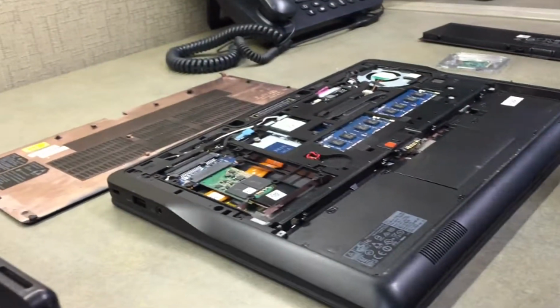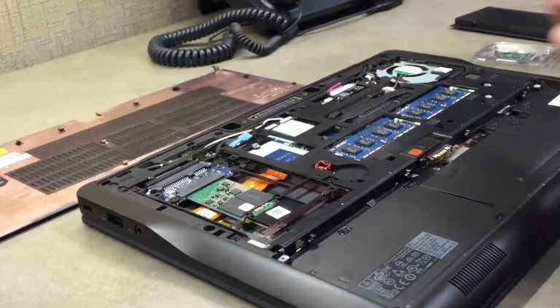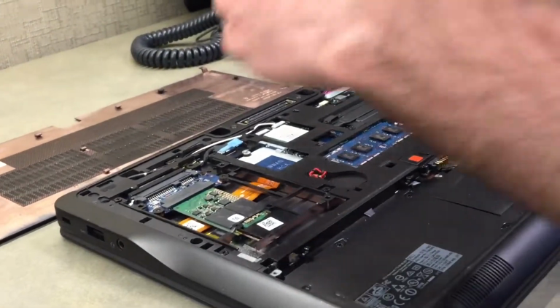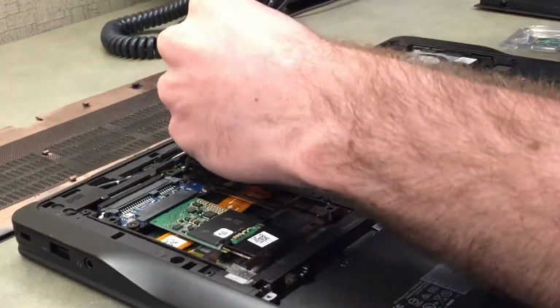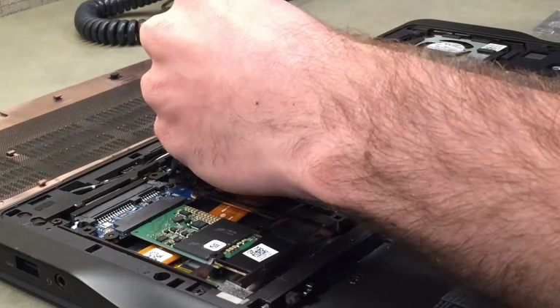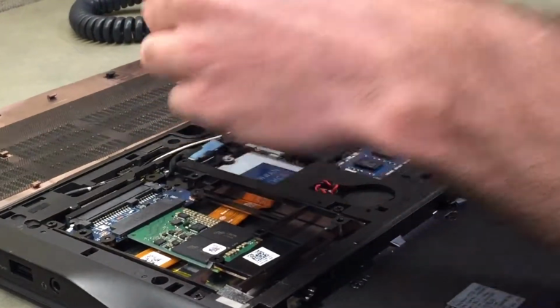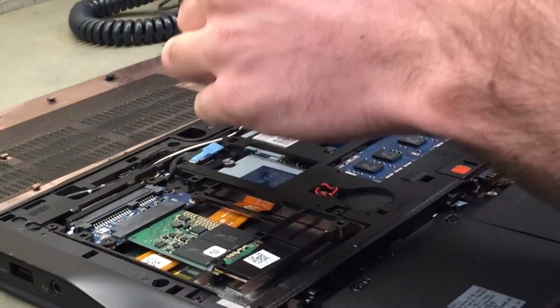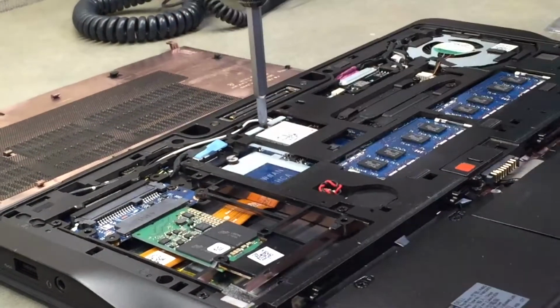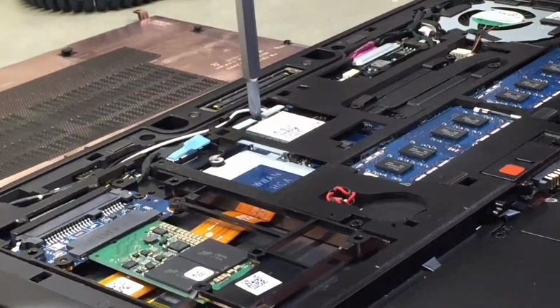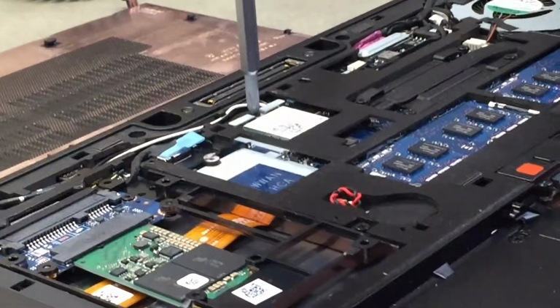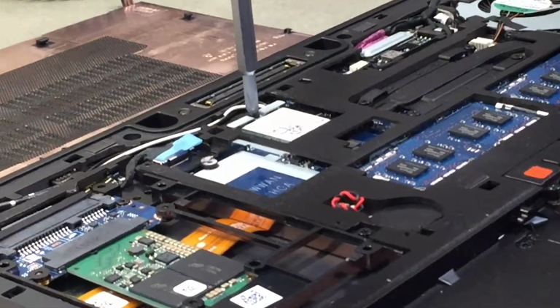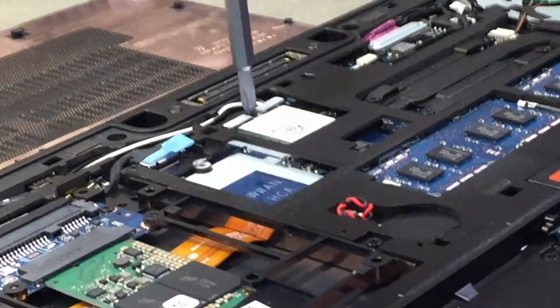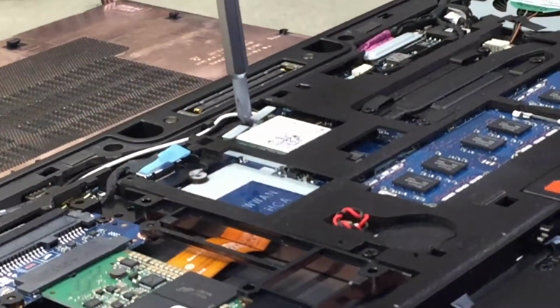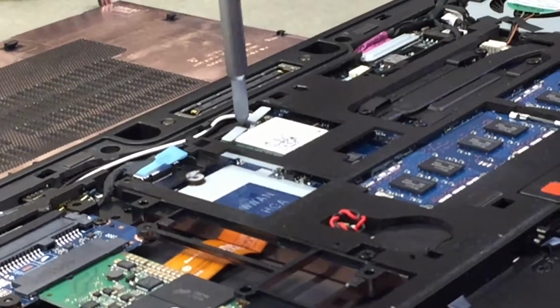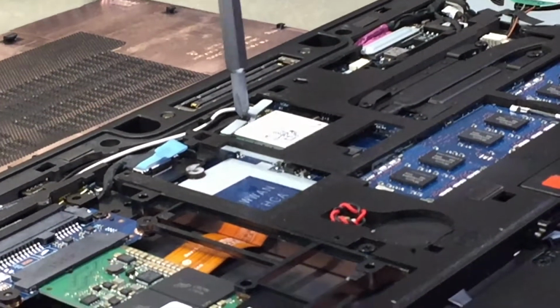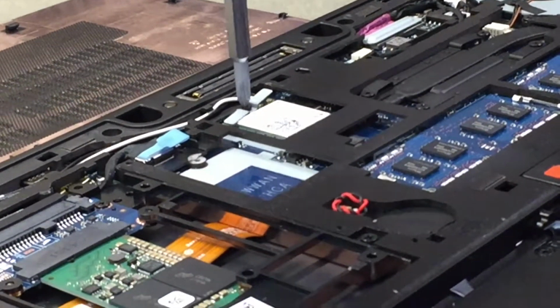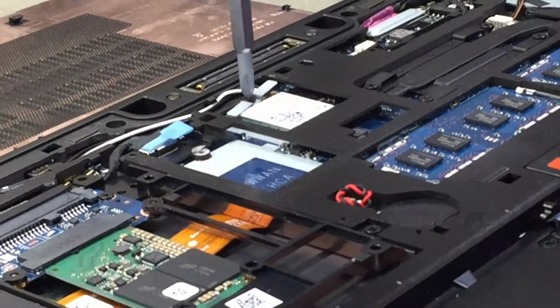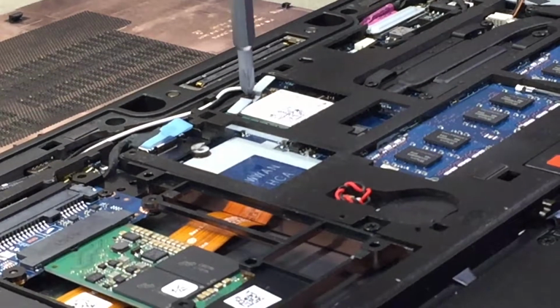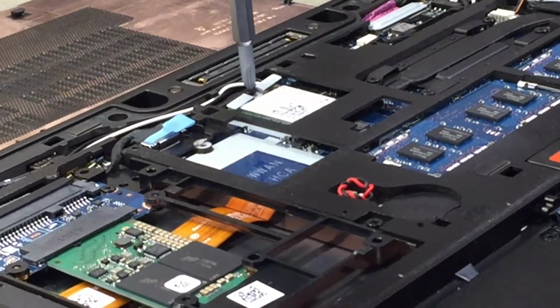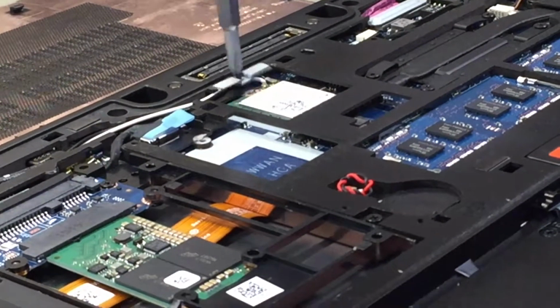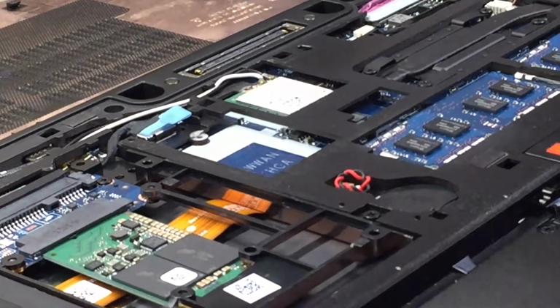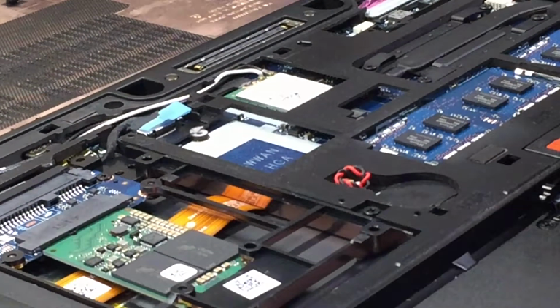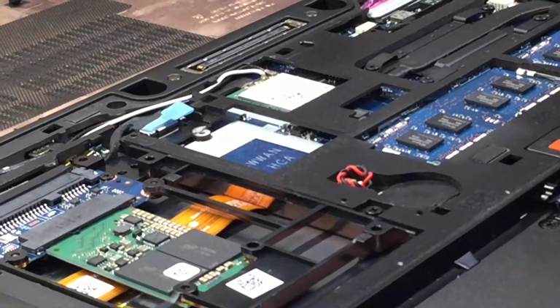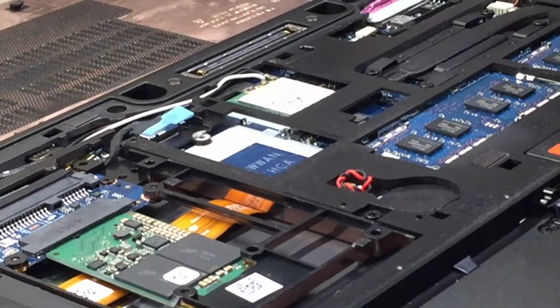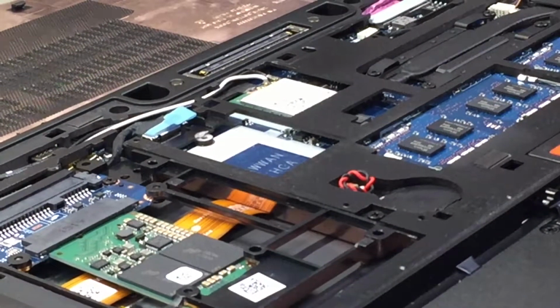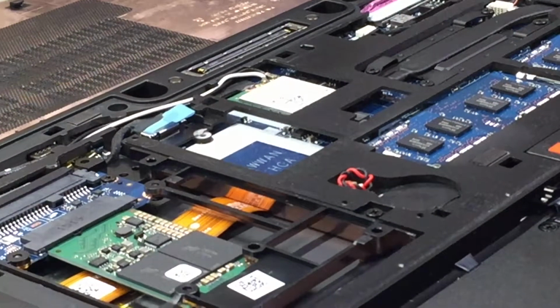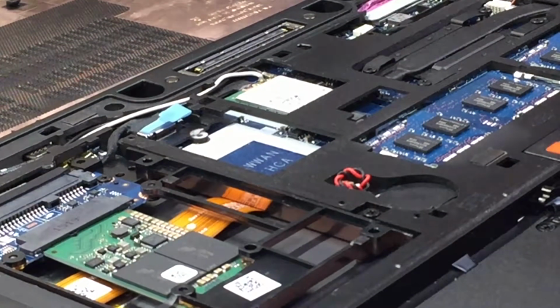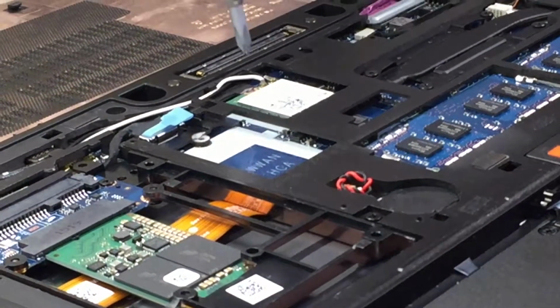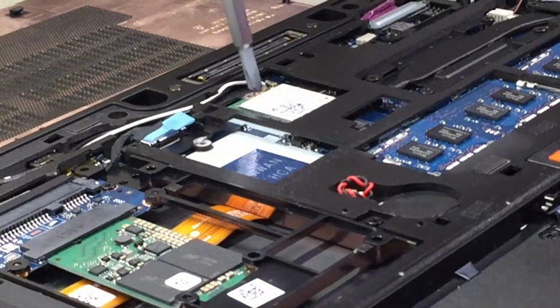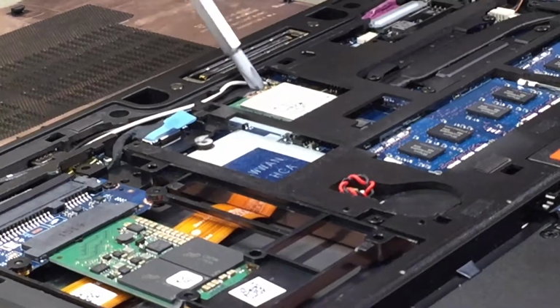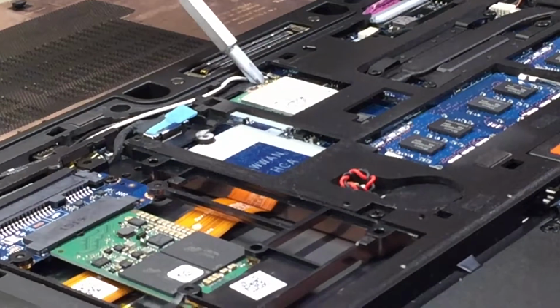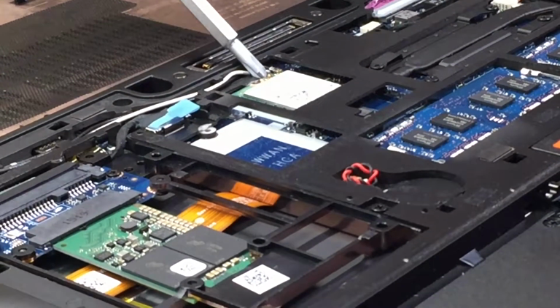We're going to take off this little metal bracket and screw that's holding in the Wi-Fi card. That just pops right up, and then you can stick in your screwdriver and pop out the card.